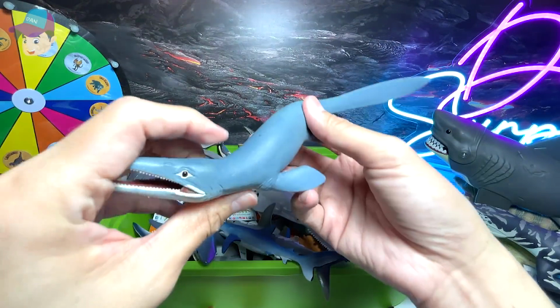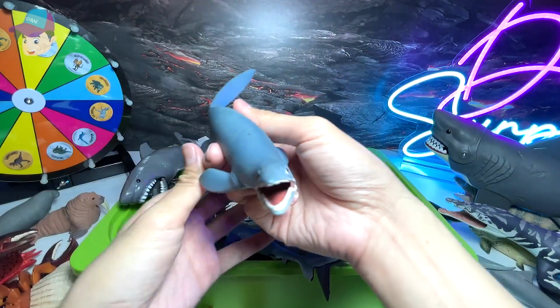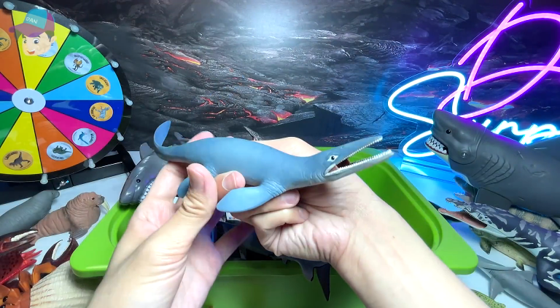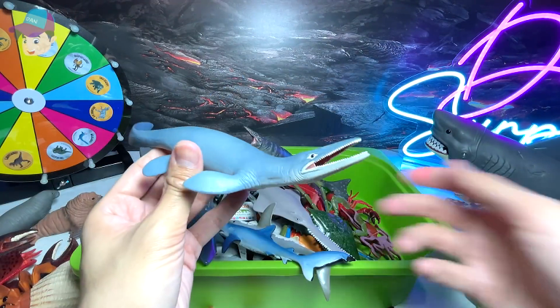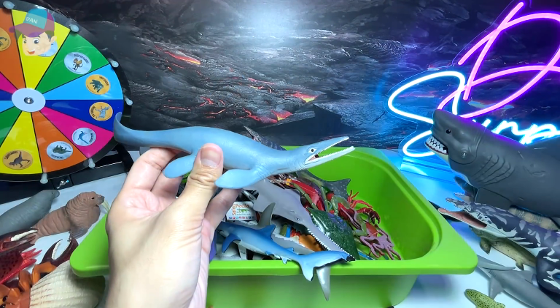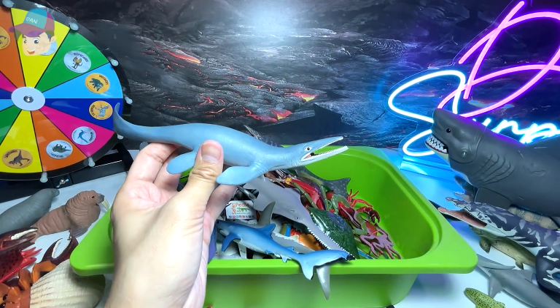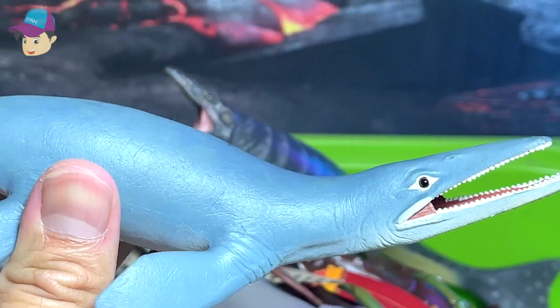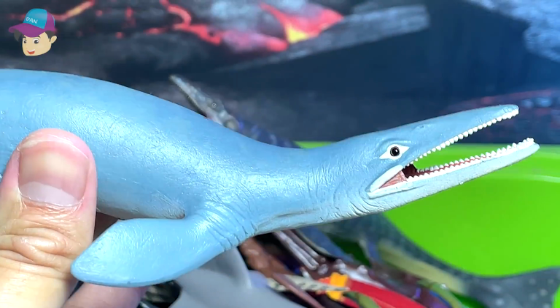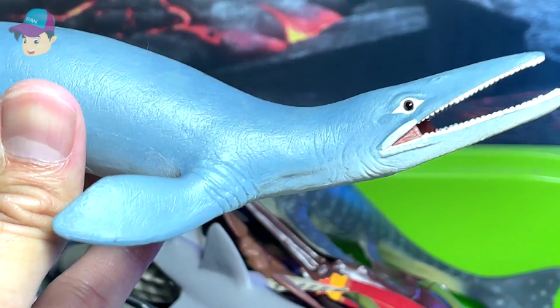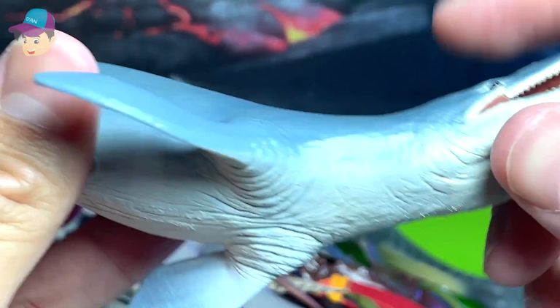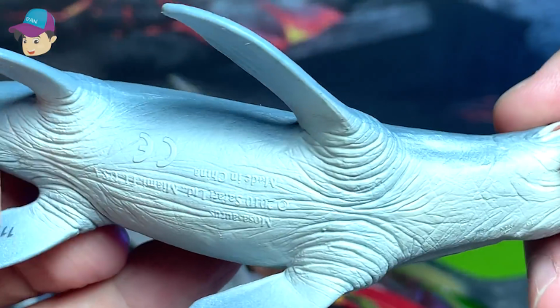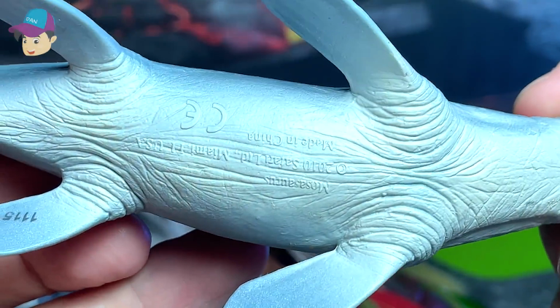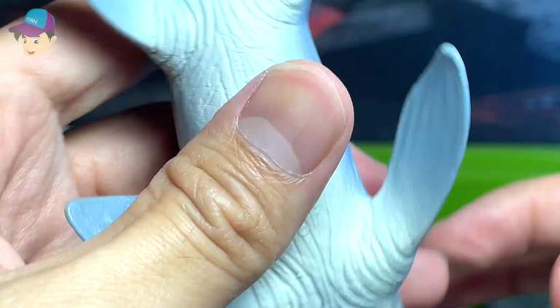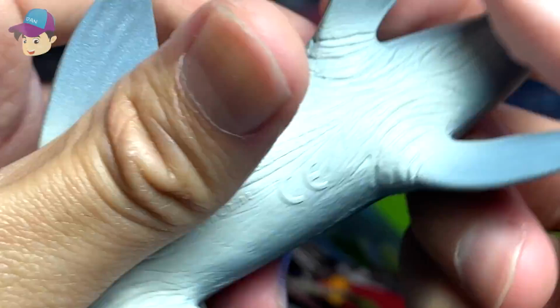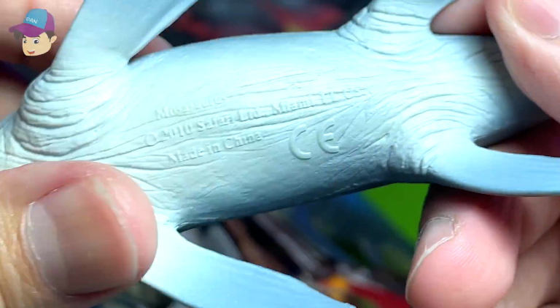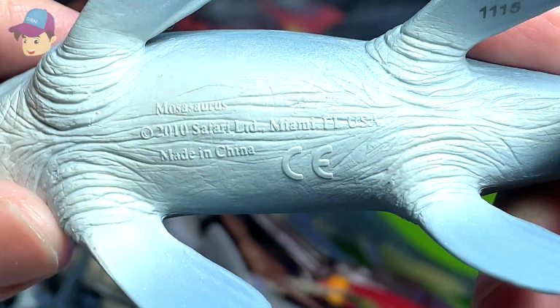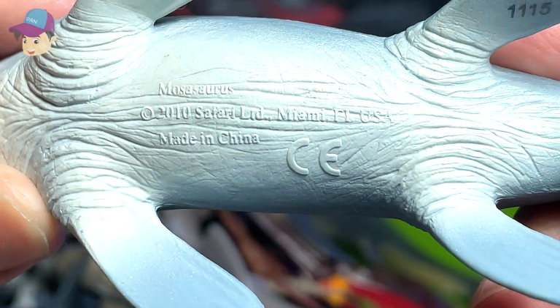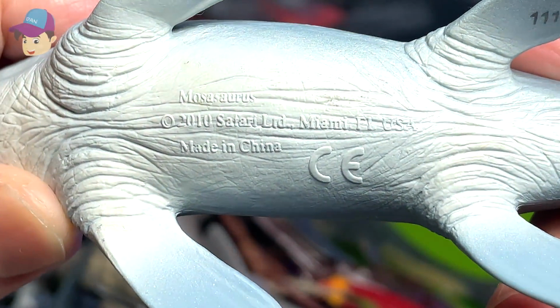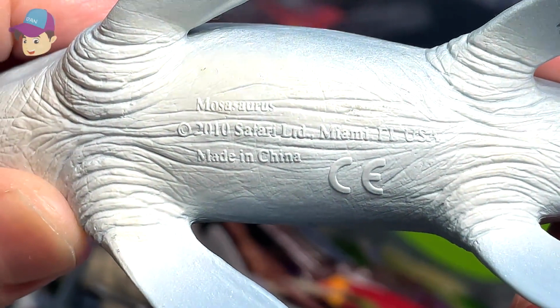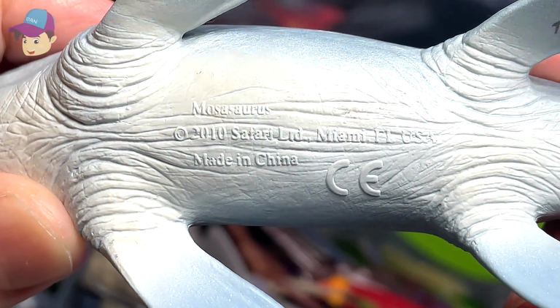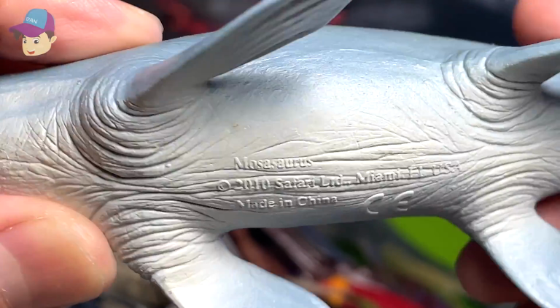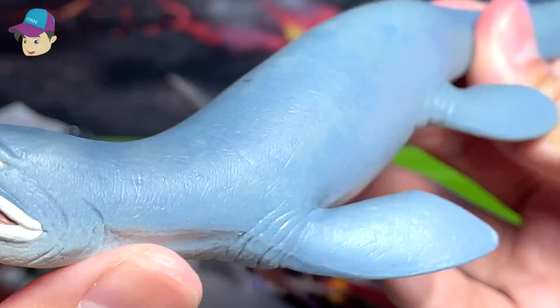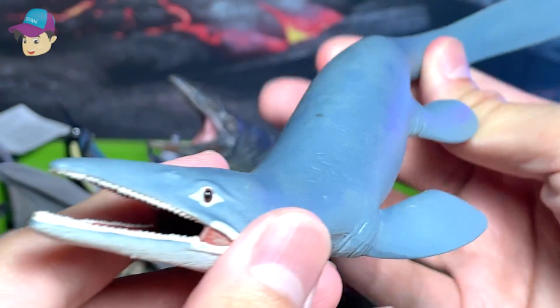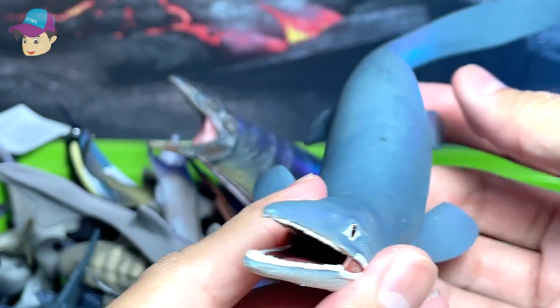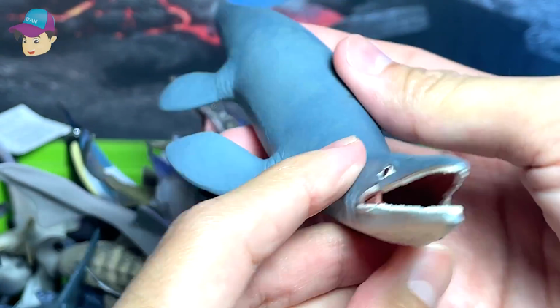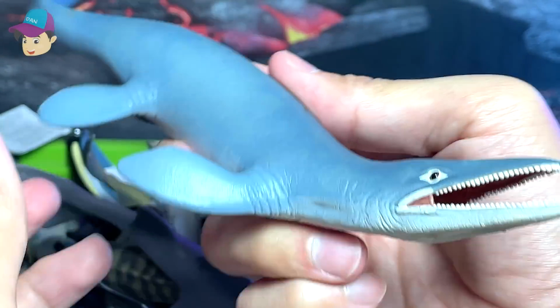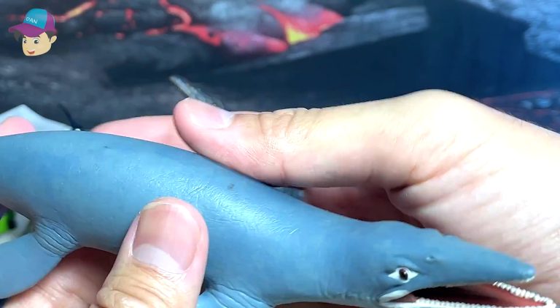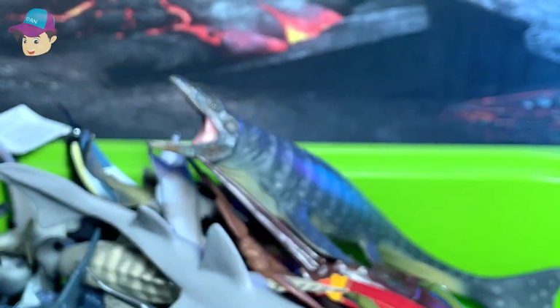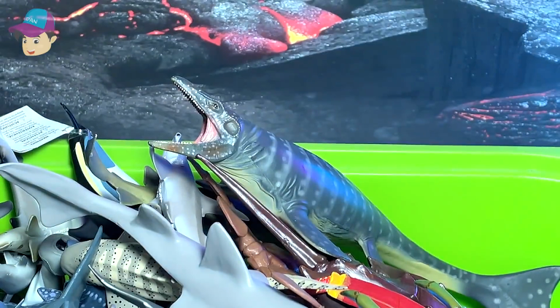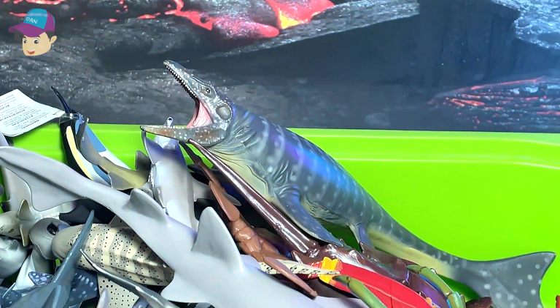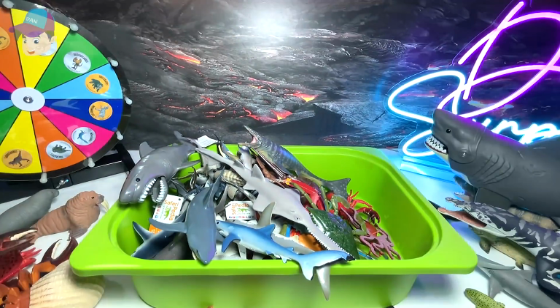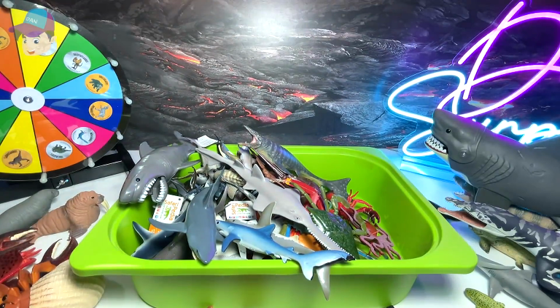And this is a Mosasaurus. Let's have a close-up look — the name is written clearly at the bottom: Mosasaurus, which is a prehistoric marine reptile known as the Lizard of the Muse River.